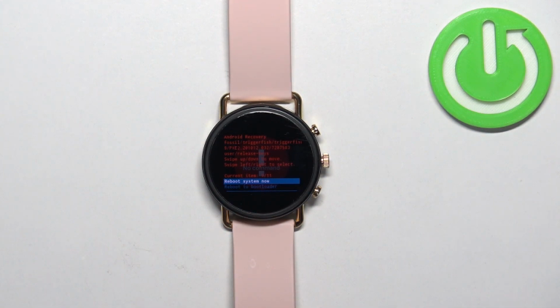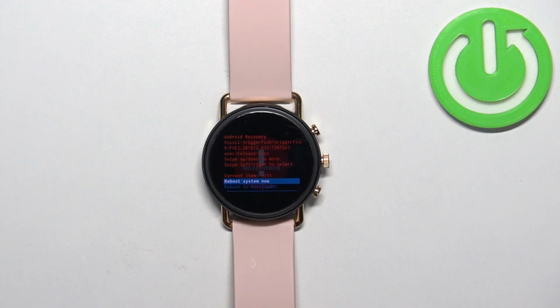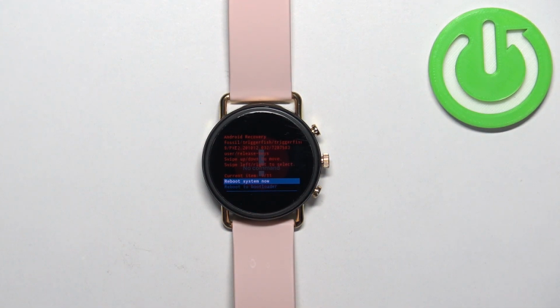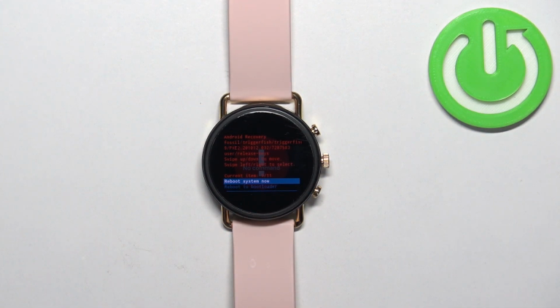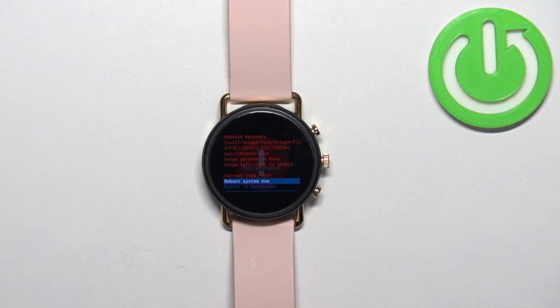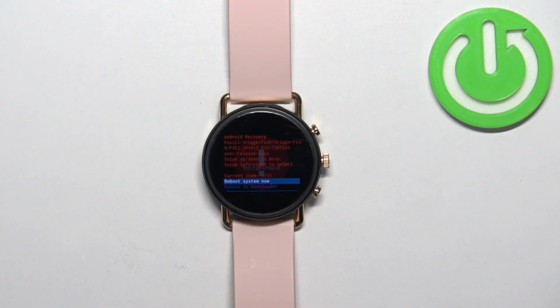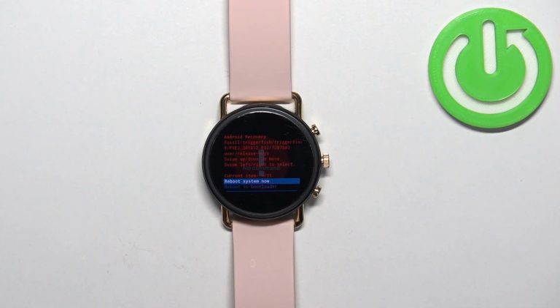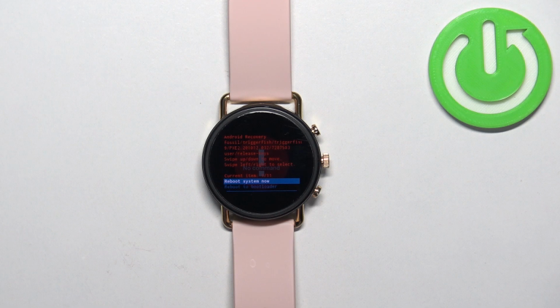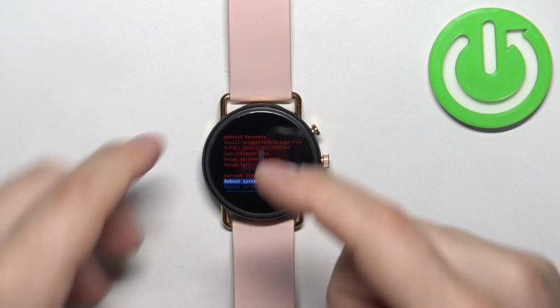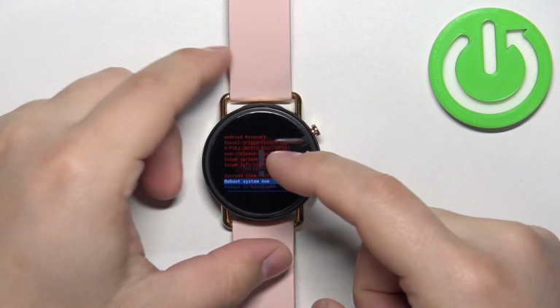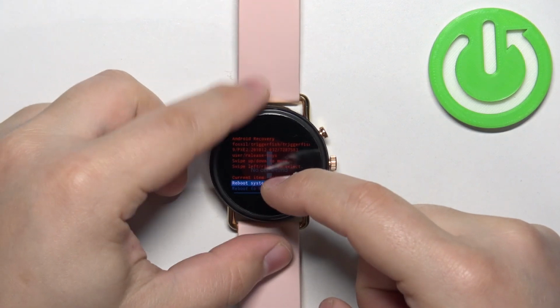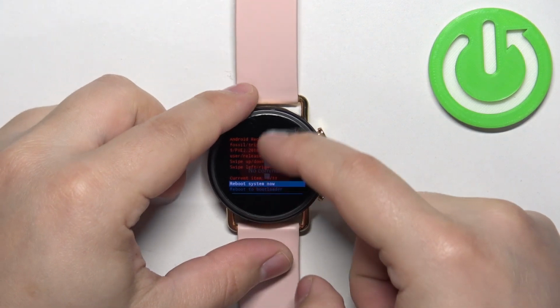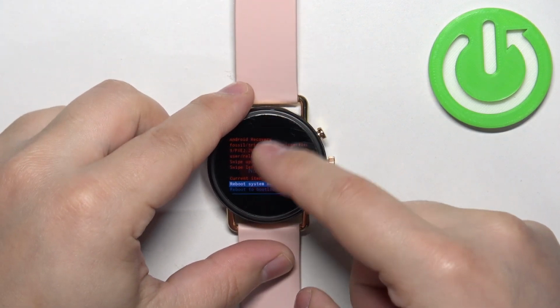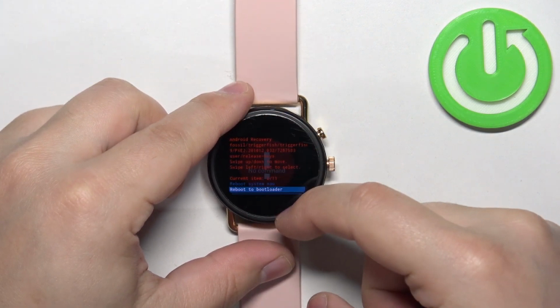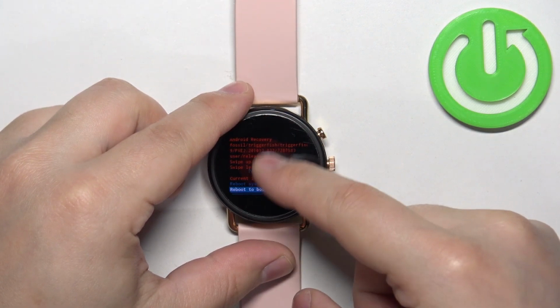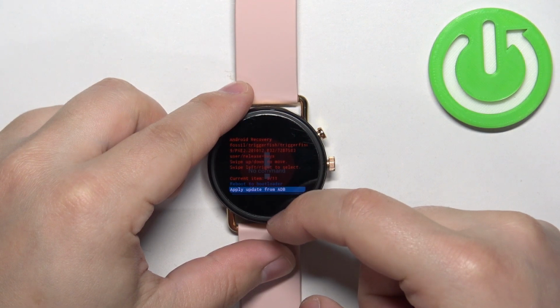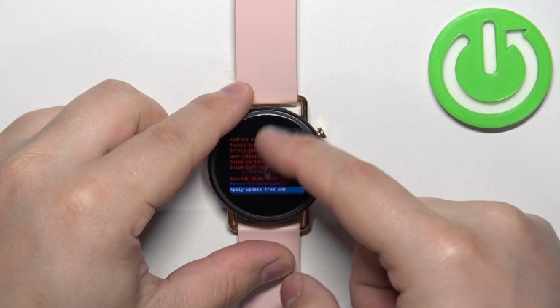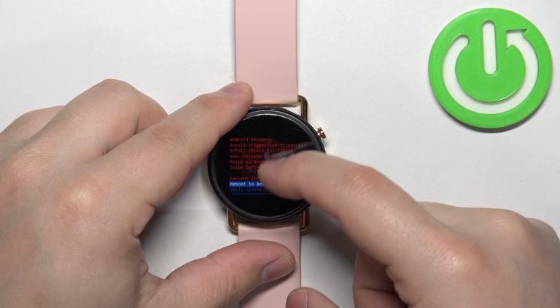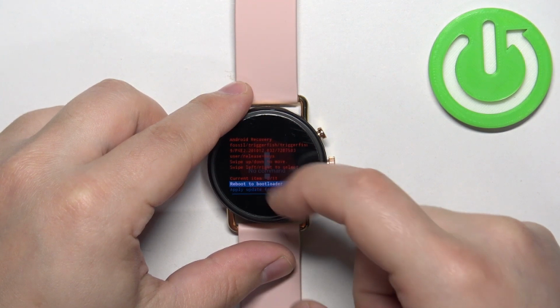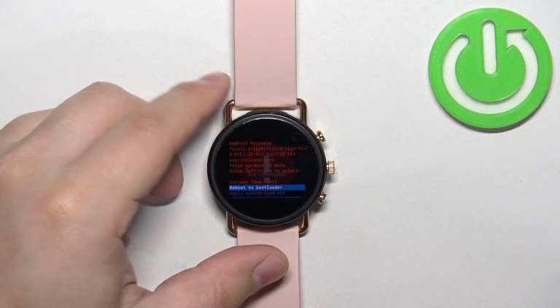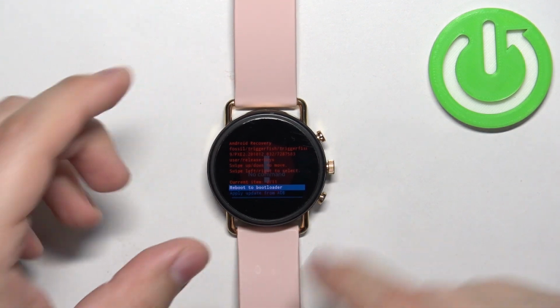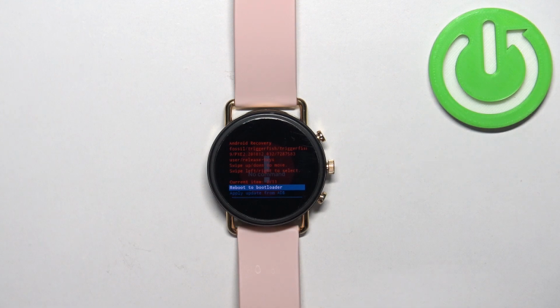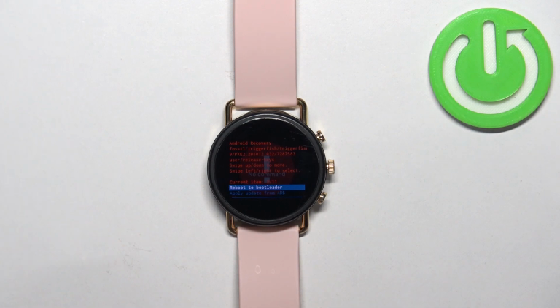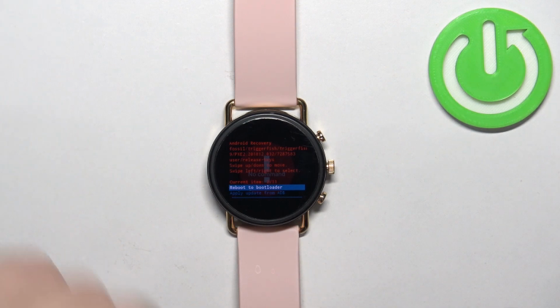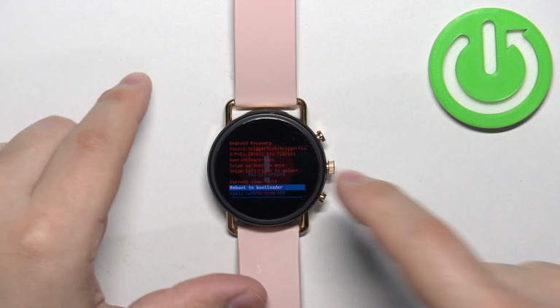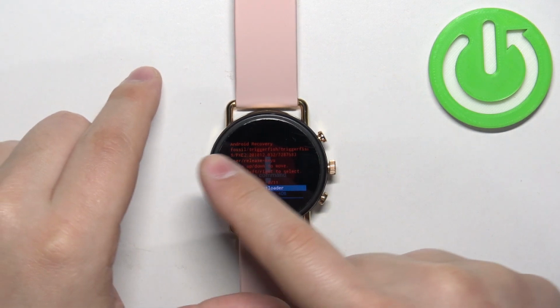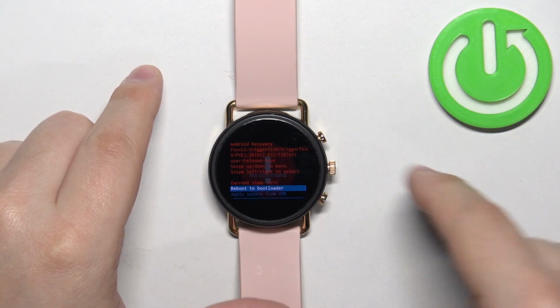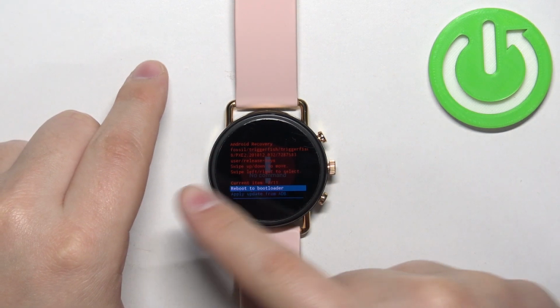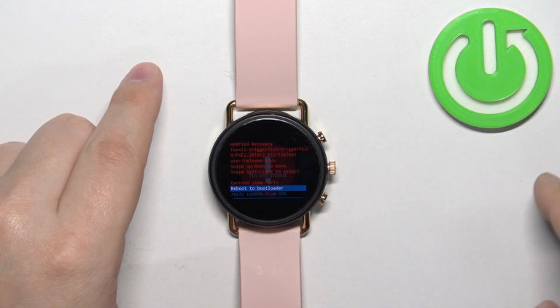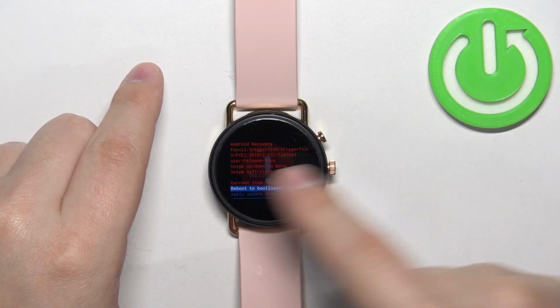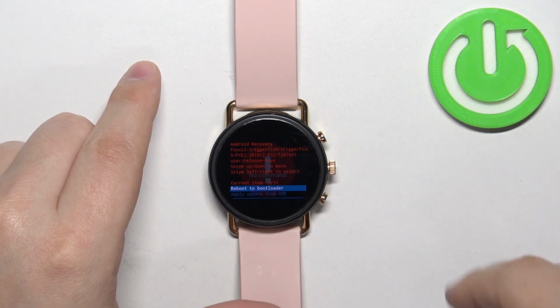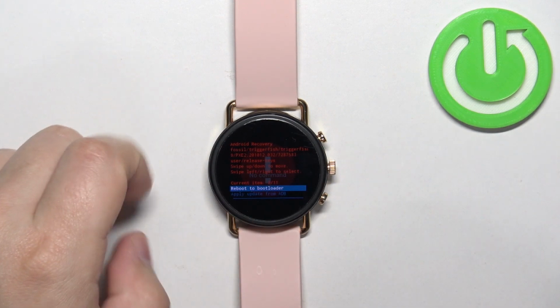As you can see, we are now in the recovery menu. To move through this menu, swipe up or down on the screen, and to confirm your selections, swipe left or right on the screen.